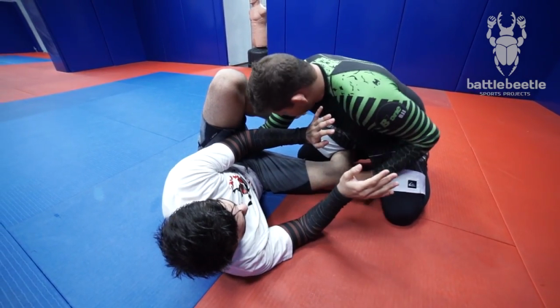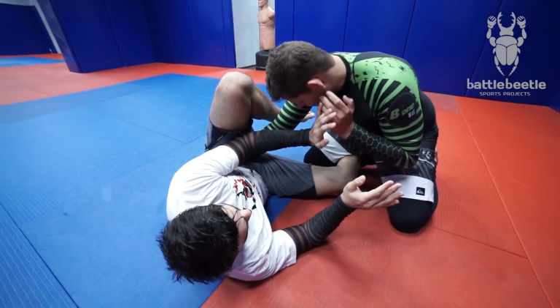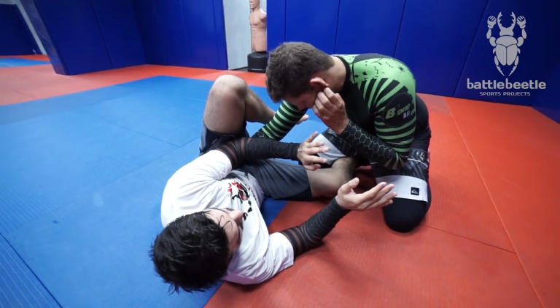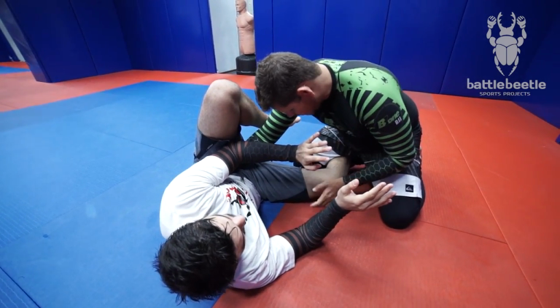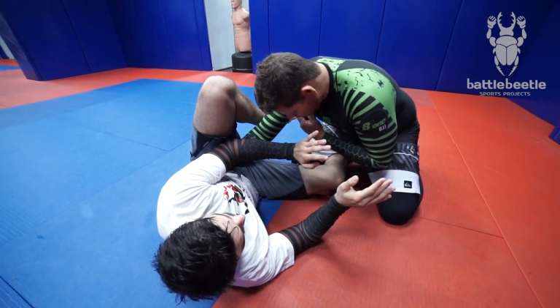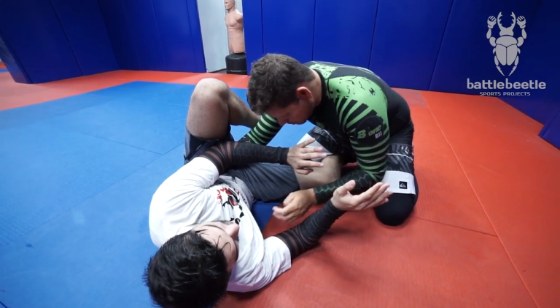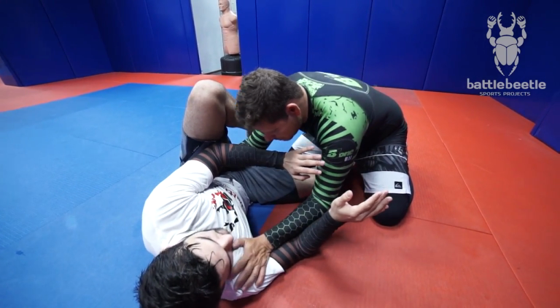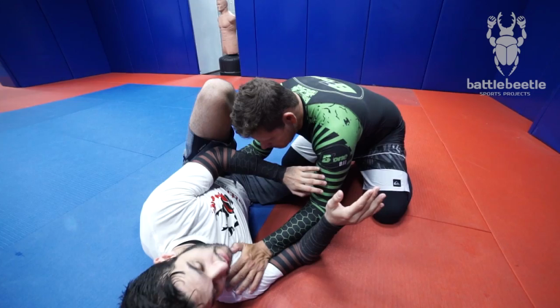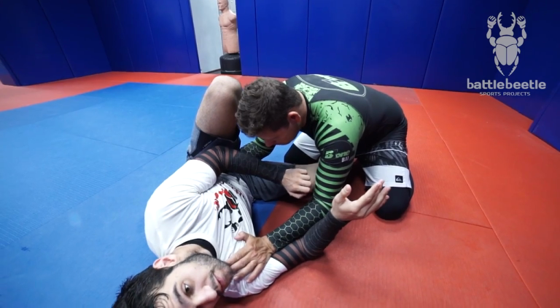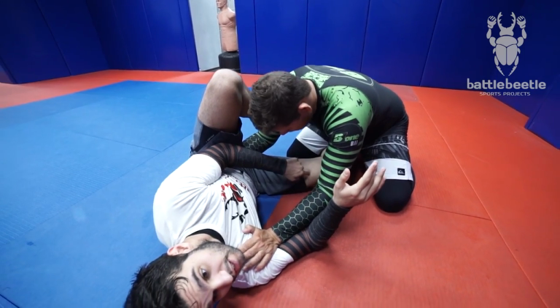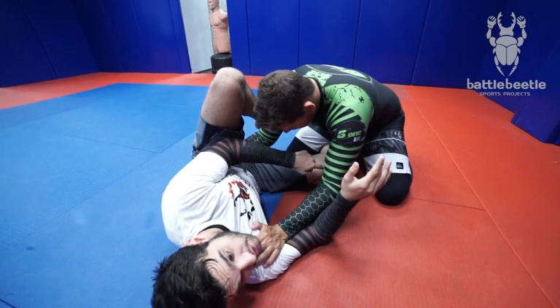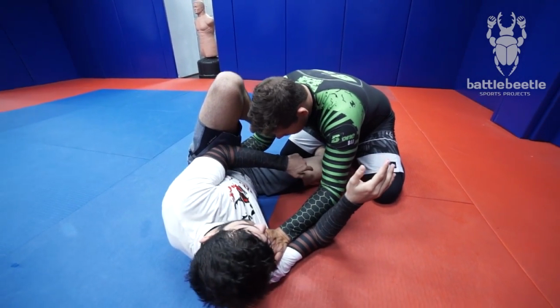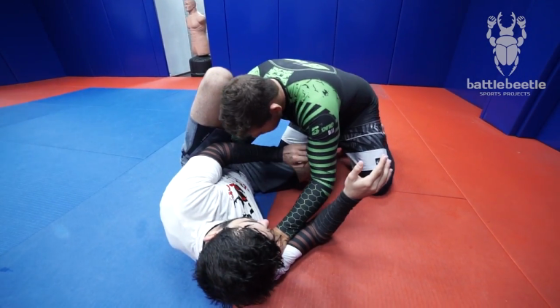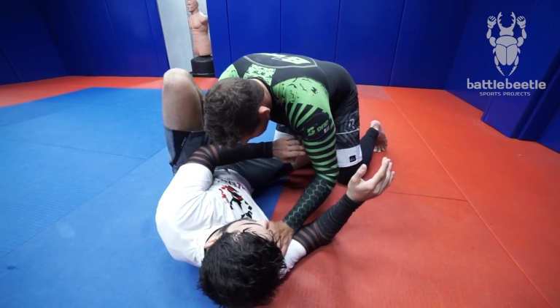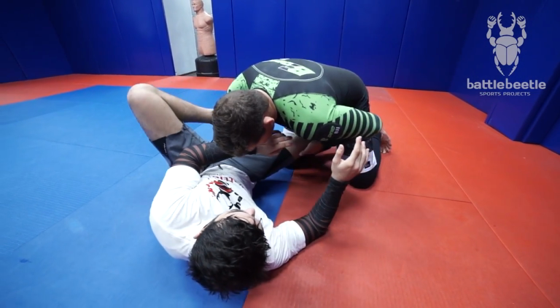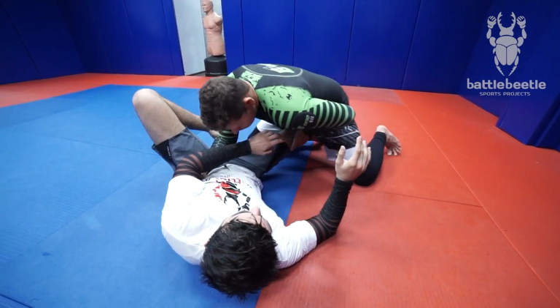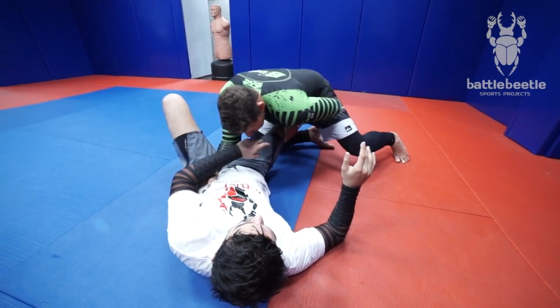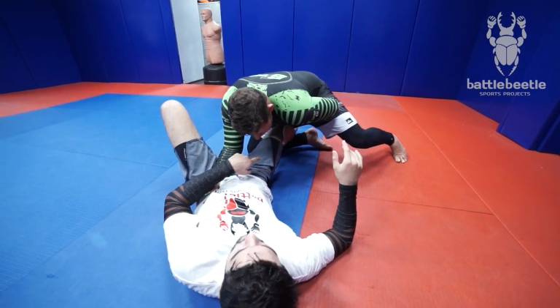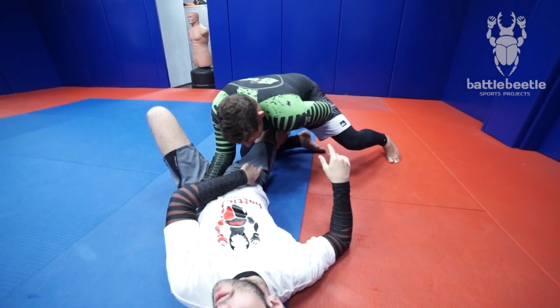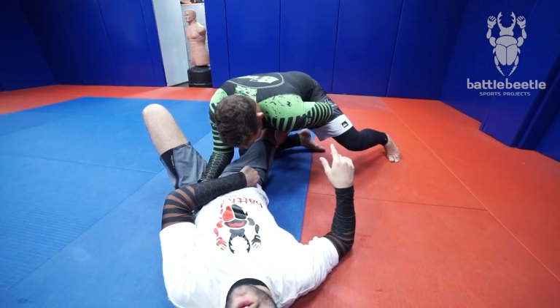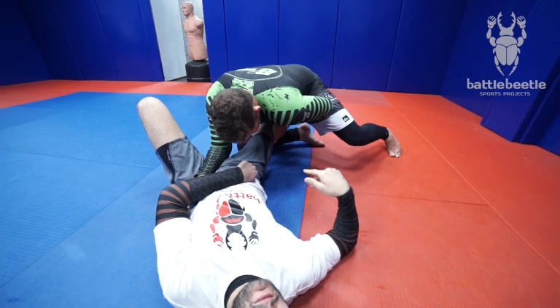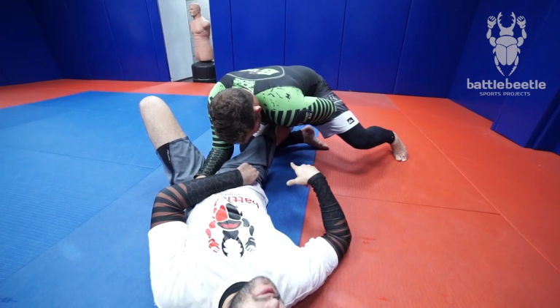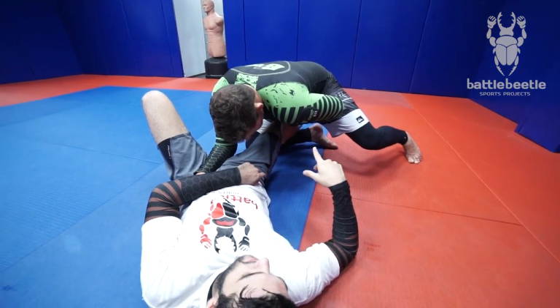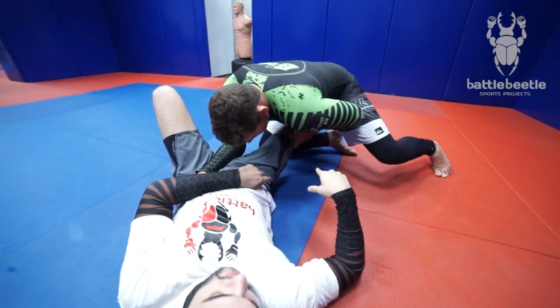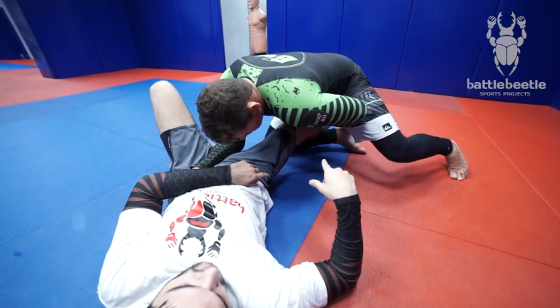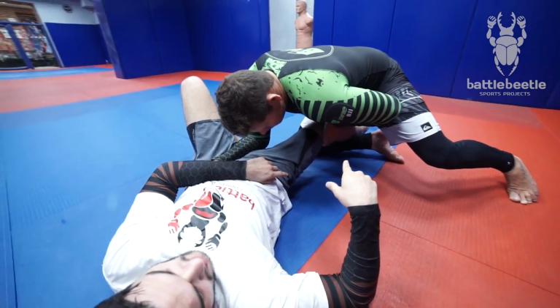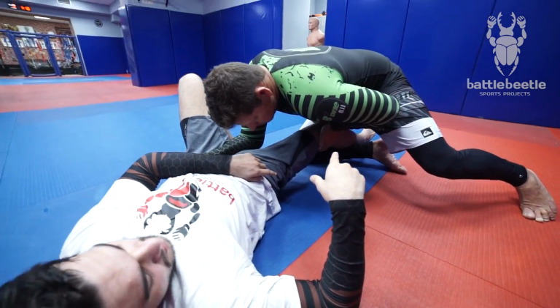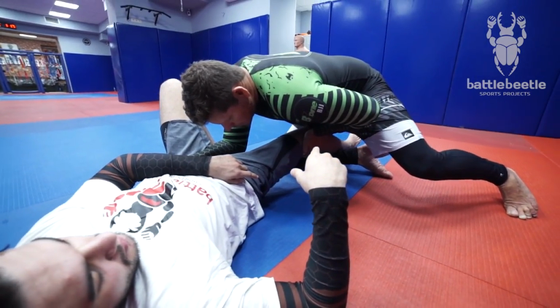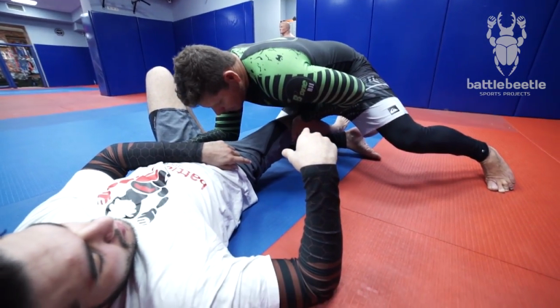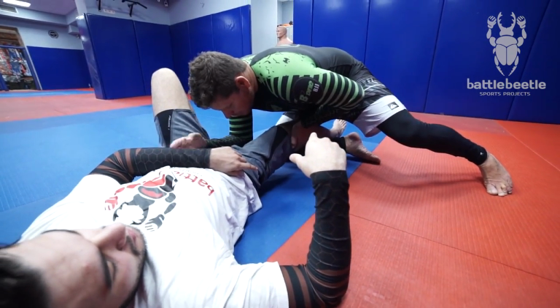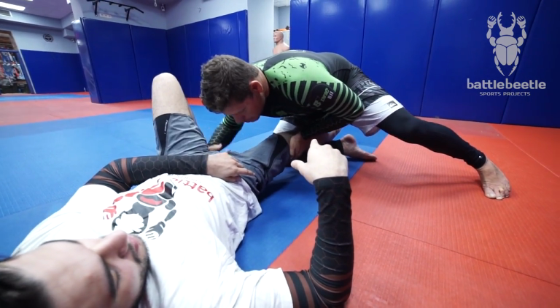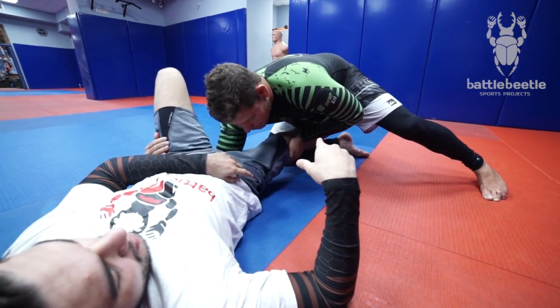First of all, you need to change his side. The first thing you need is to change my side — he'll change my hip to the side. My hip goes inside, my knee goes inside. And then switch my grab.